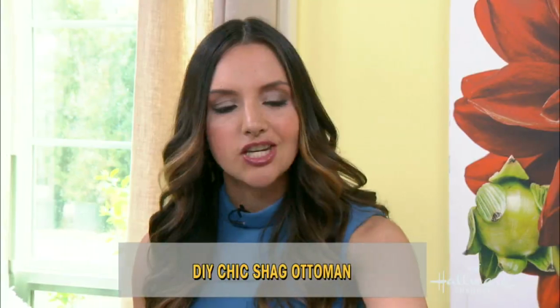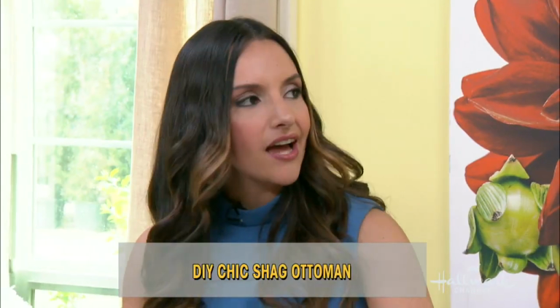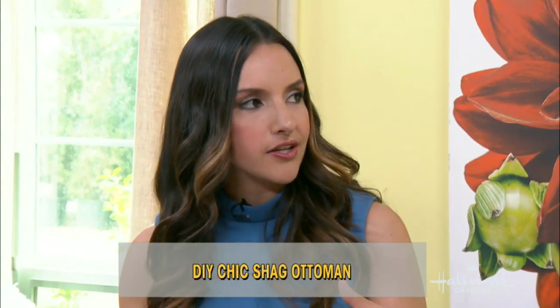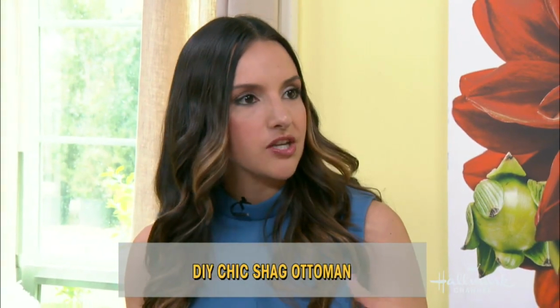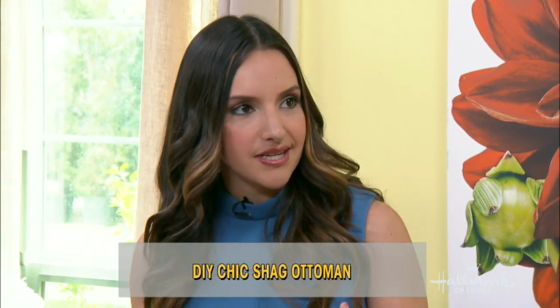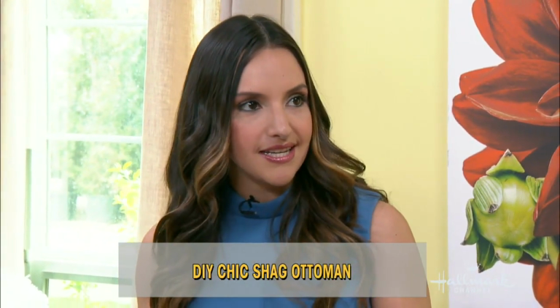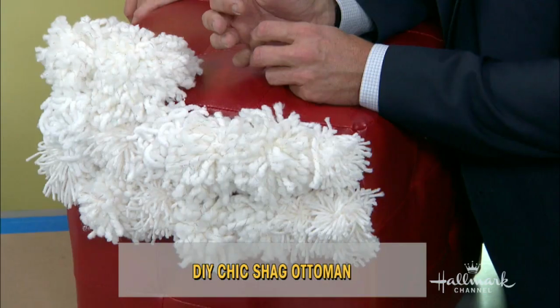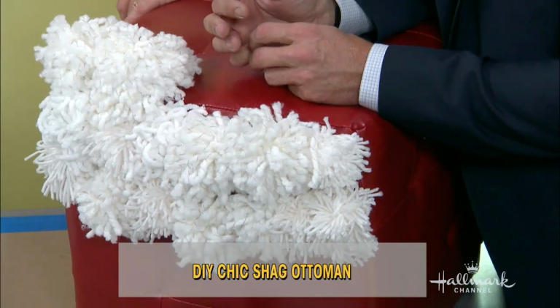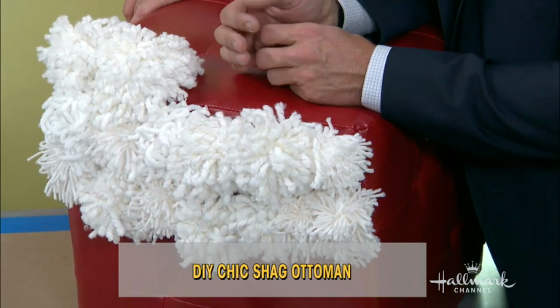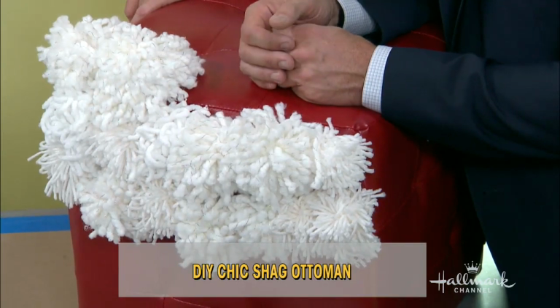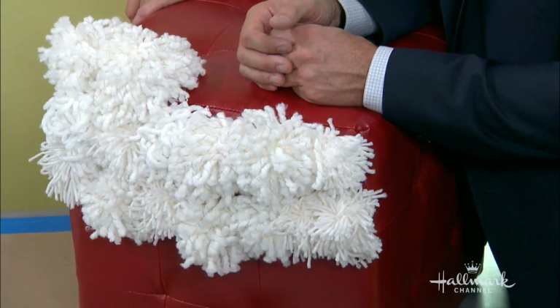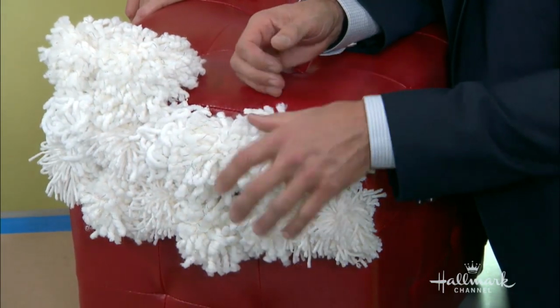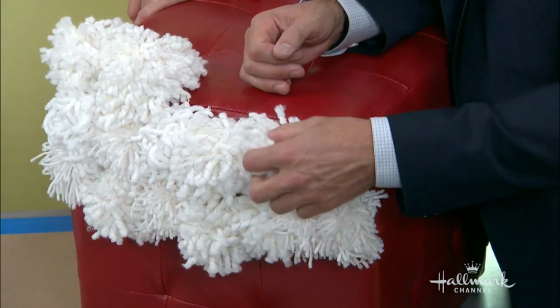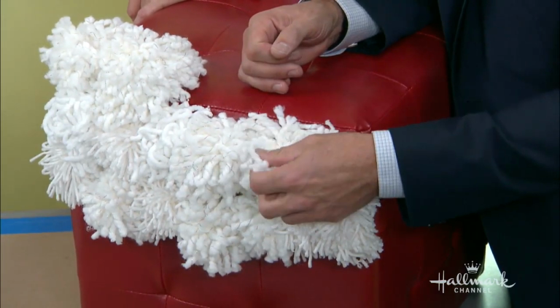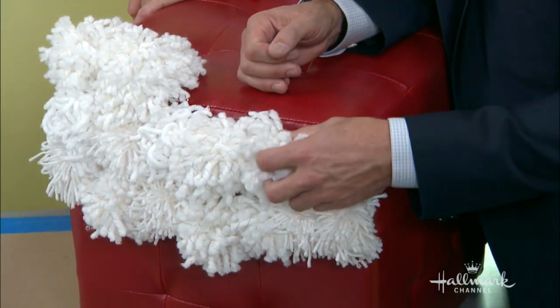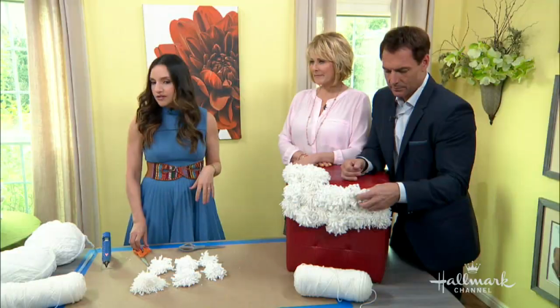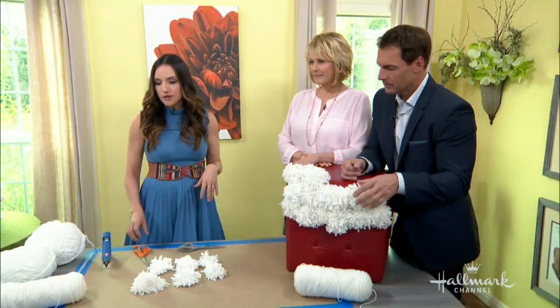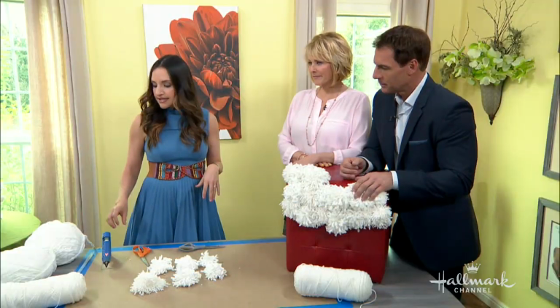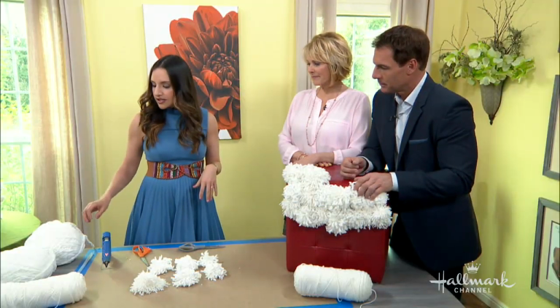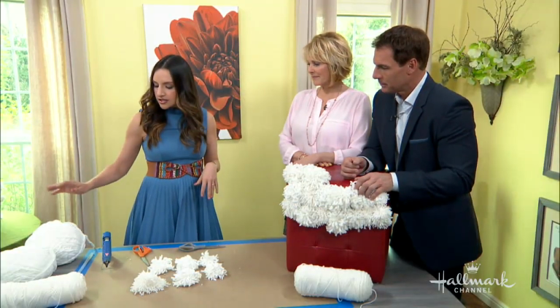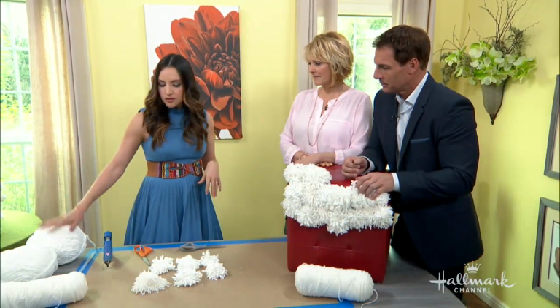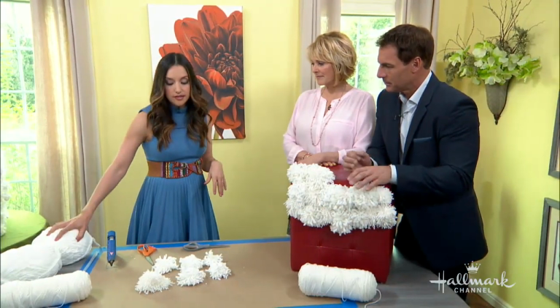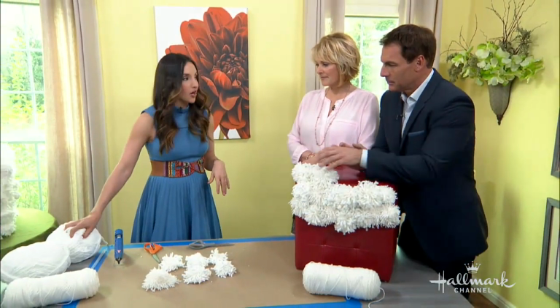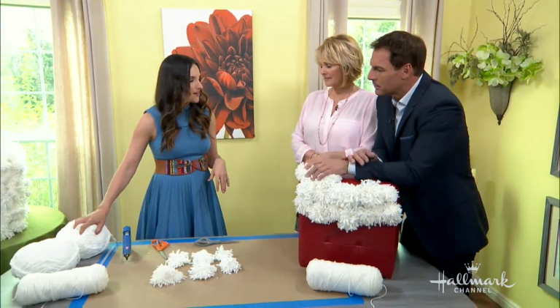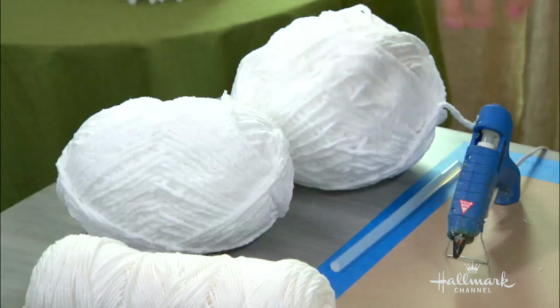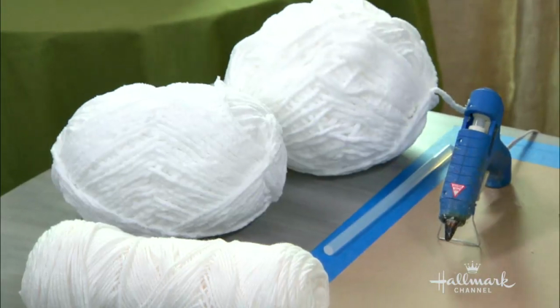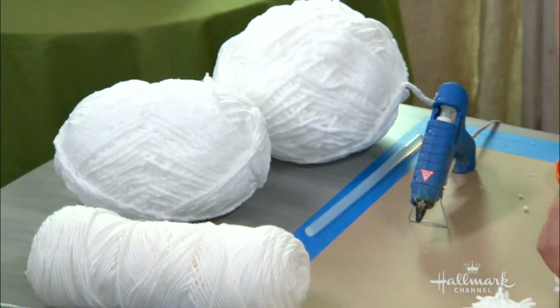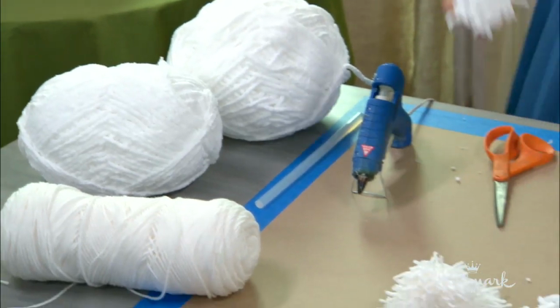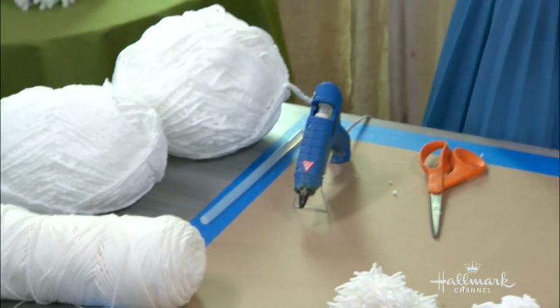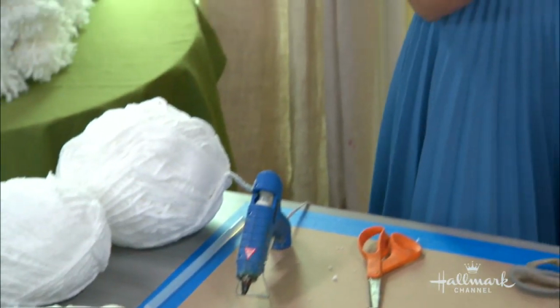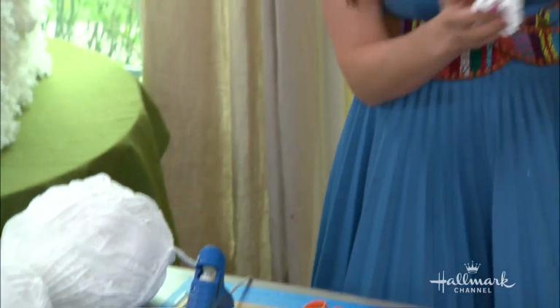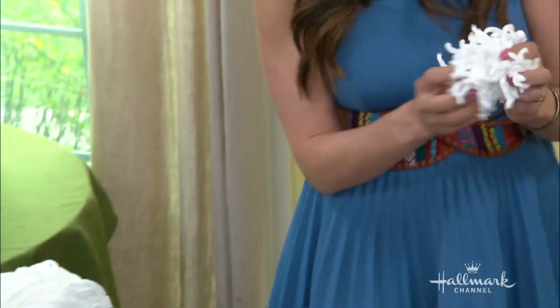The shag look is really trendy these days, and you can recreate it all on your own. To do this, I actually just use some yarn and we make these pom-poms — kind of like your cheerleading days, Mark.